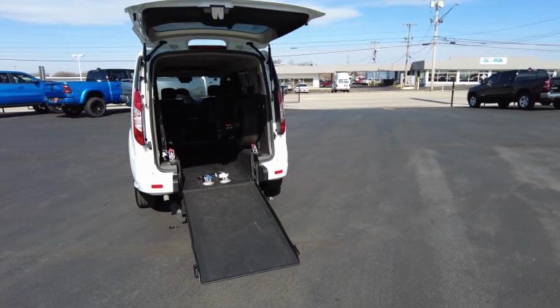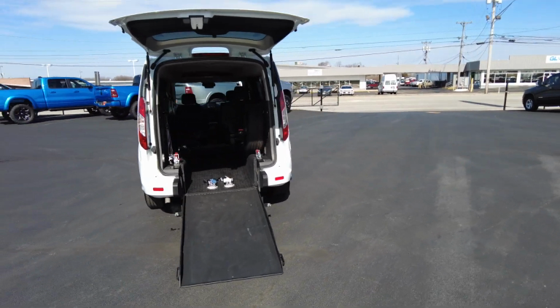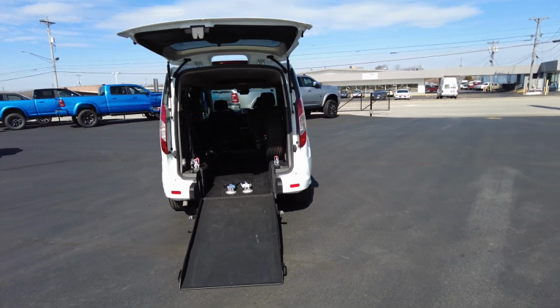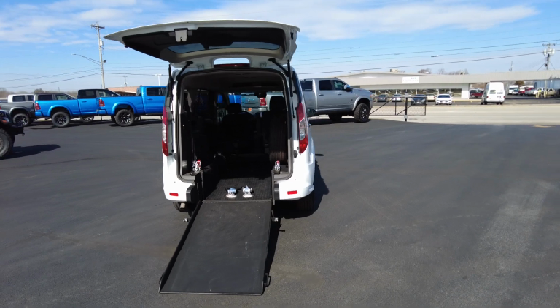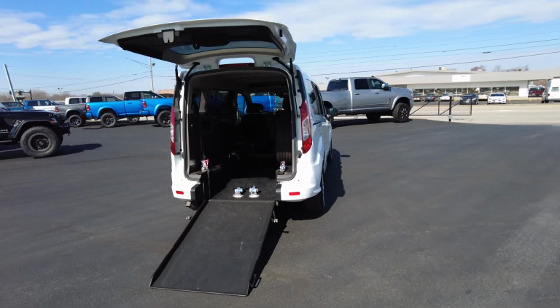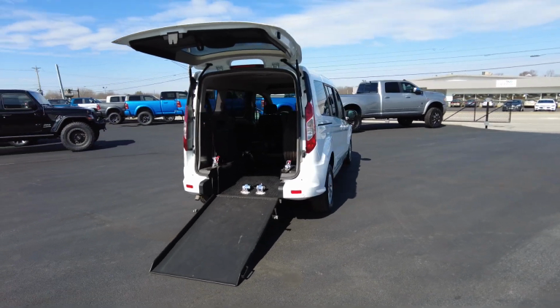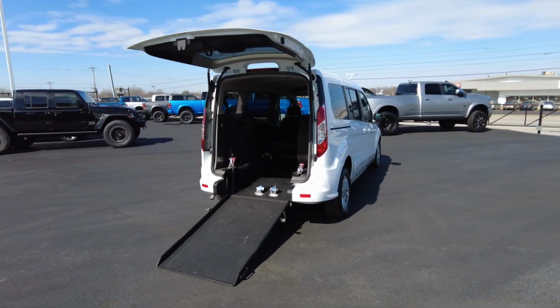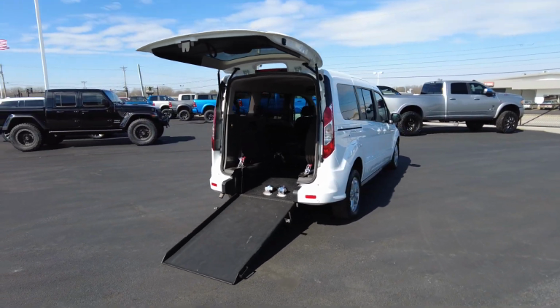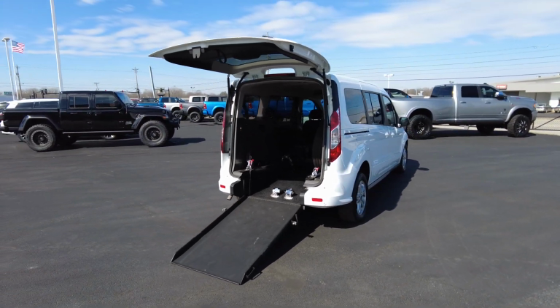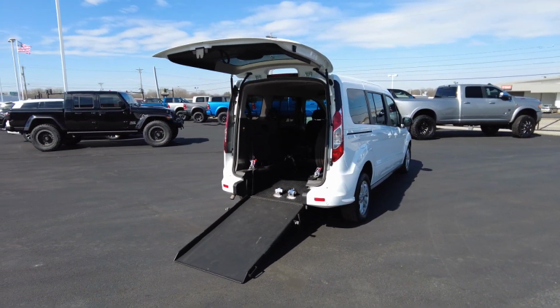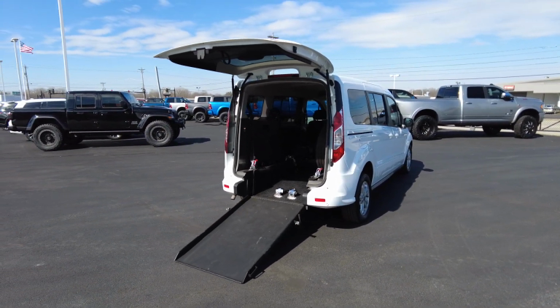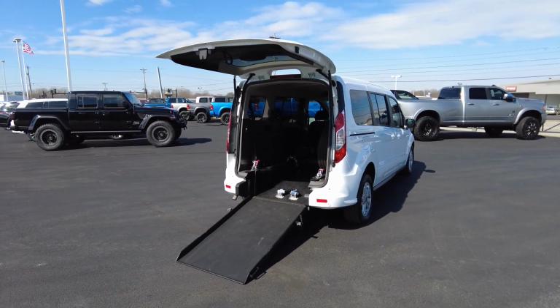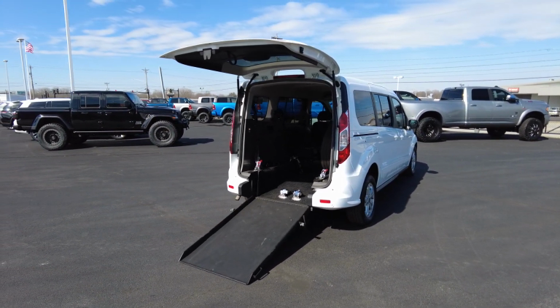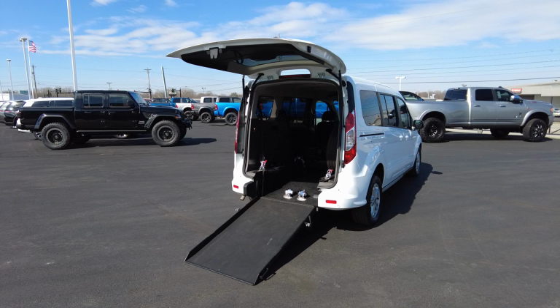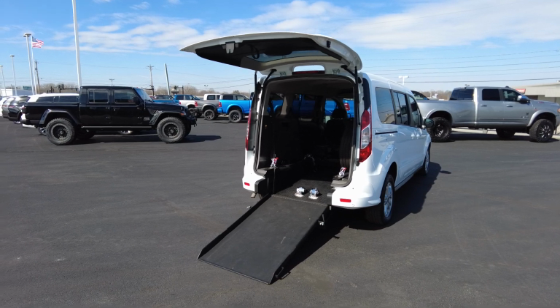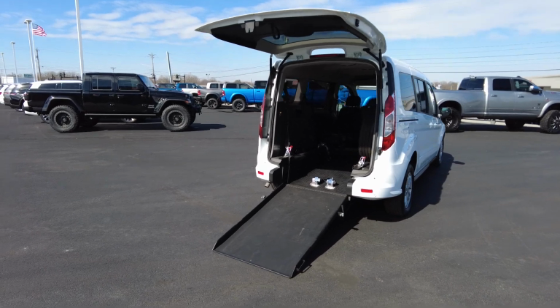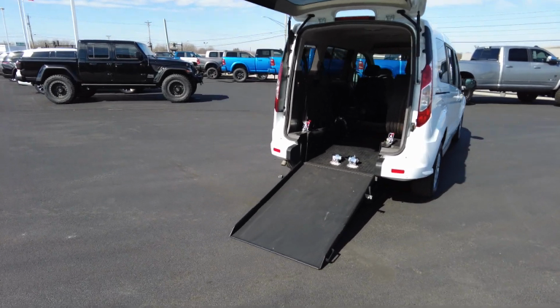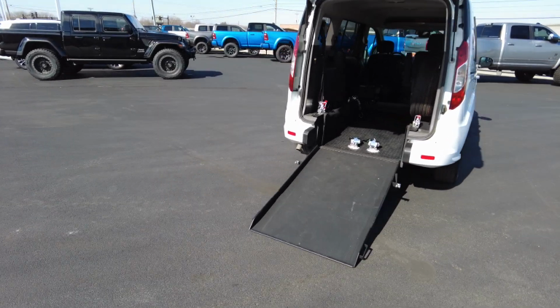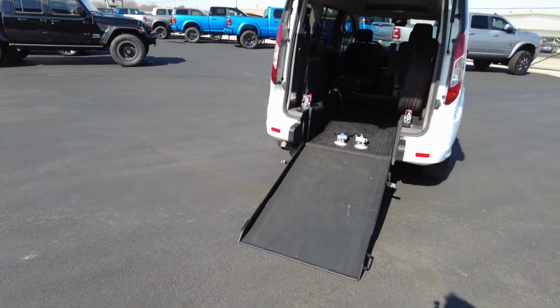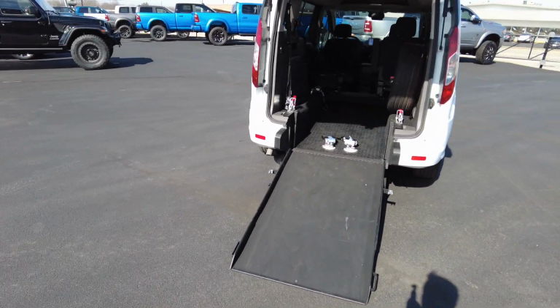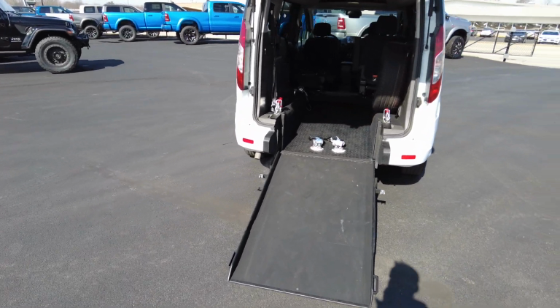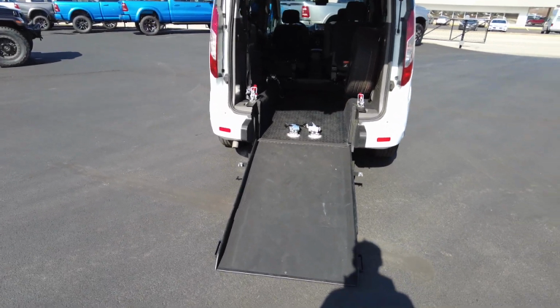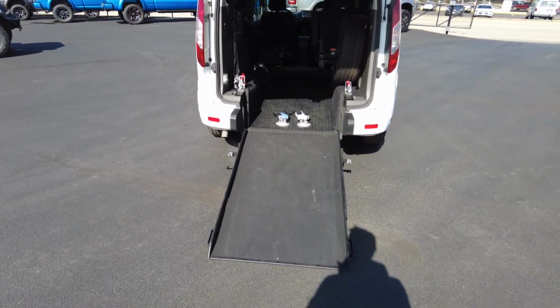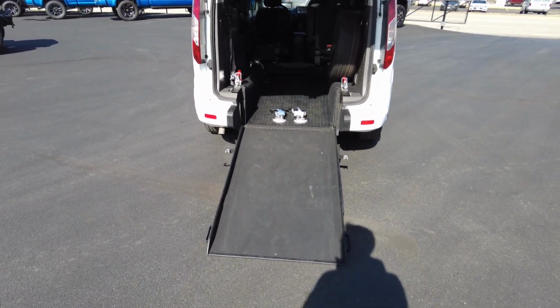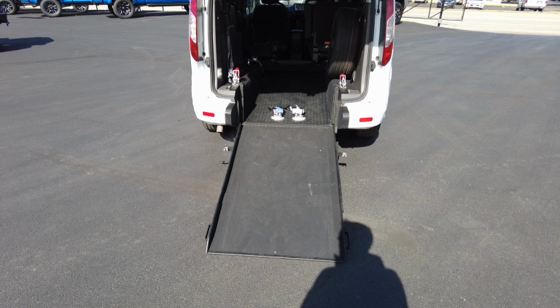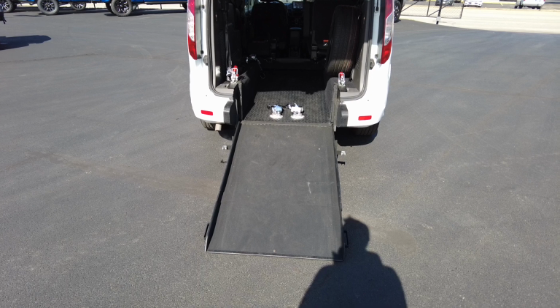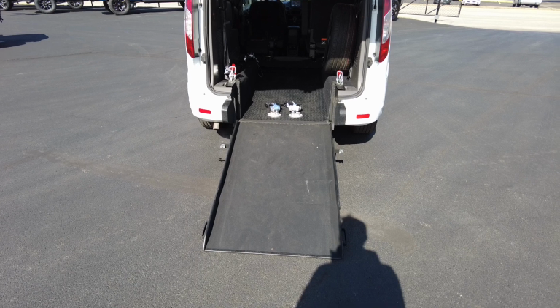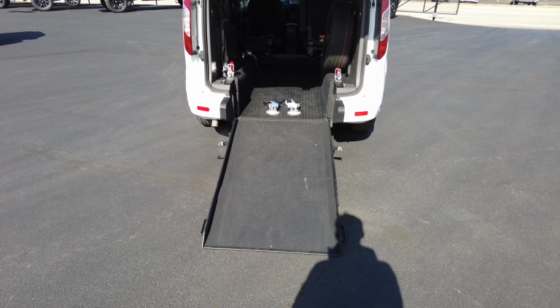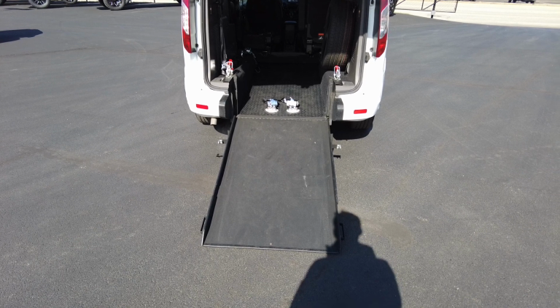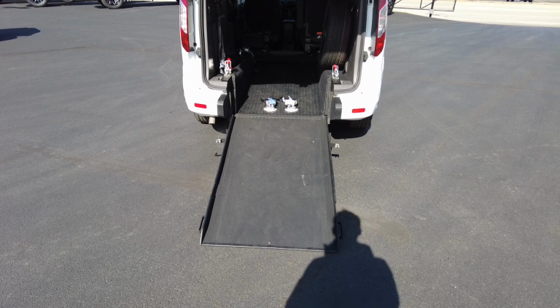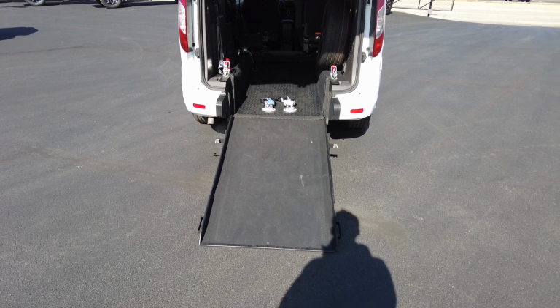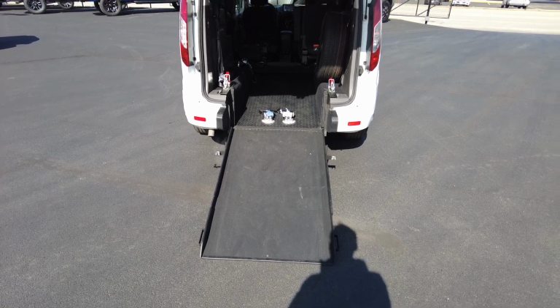We were the original sellers of this vehicle, and the customer is since no longer able to use it, so we are offering this again to you. It has not been used very hard at all — just under 7,300 miles.